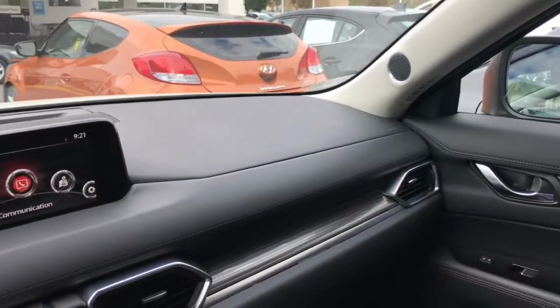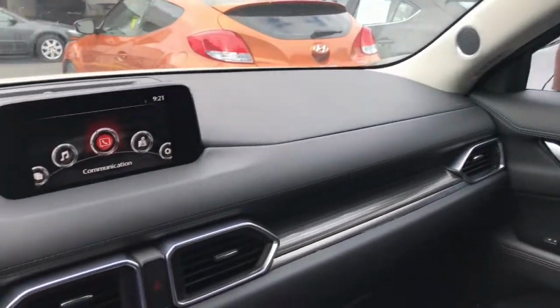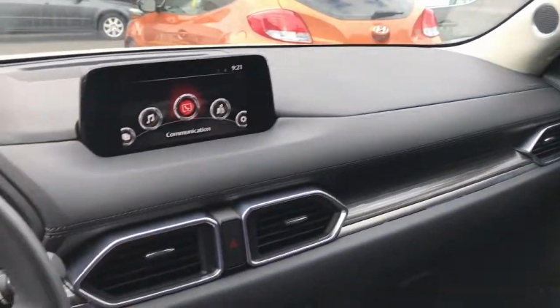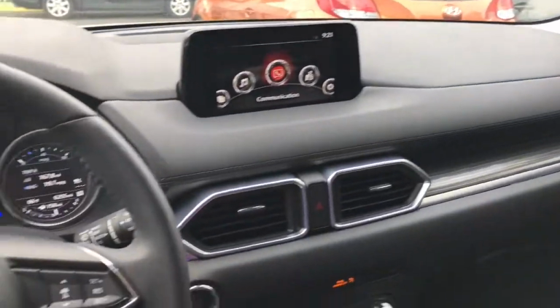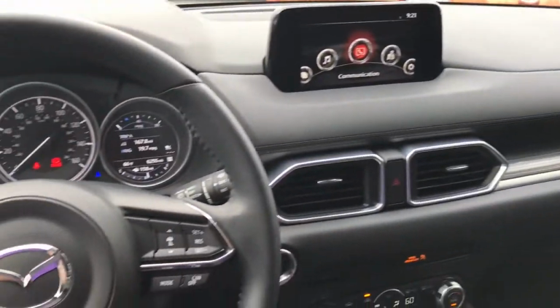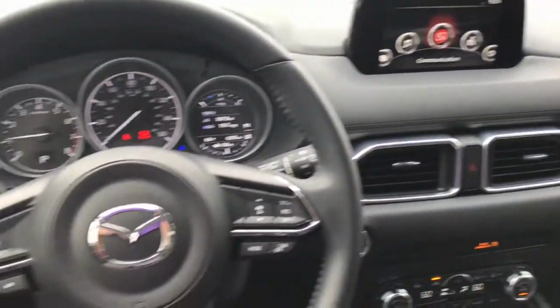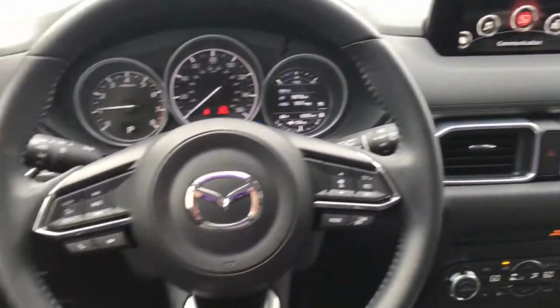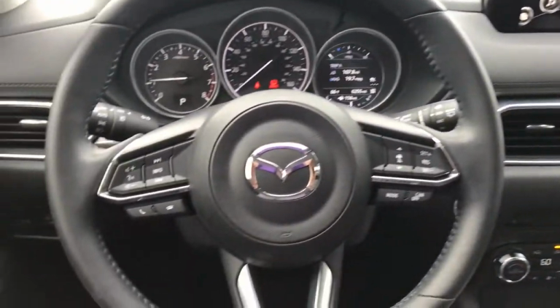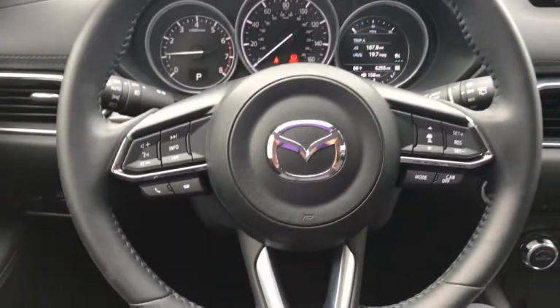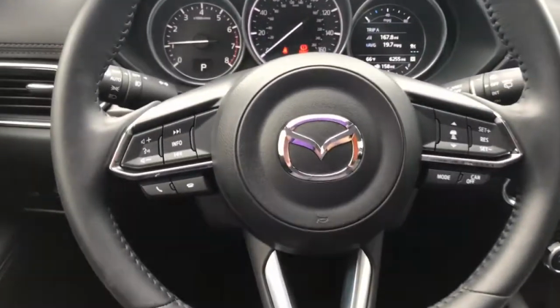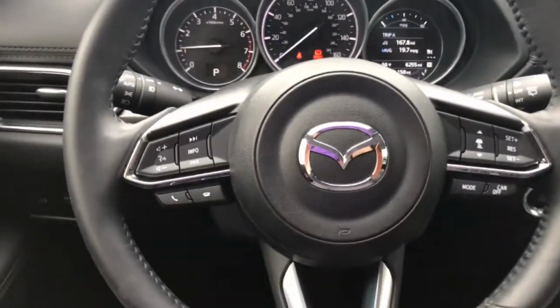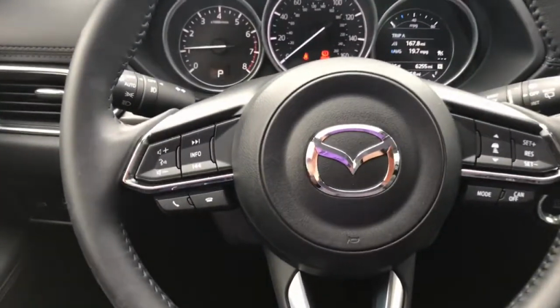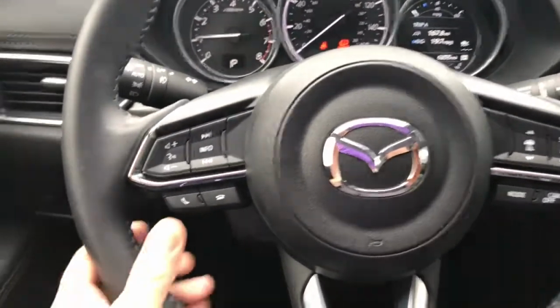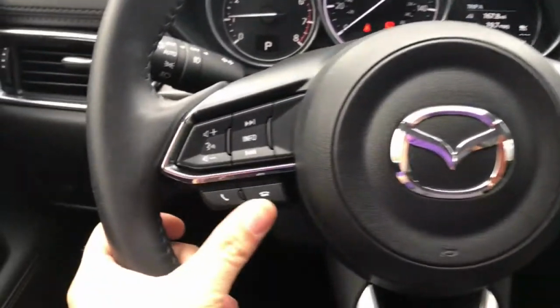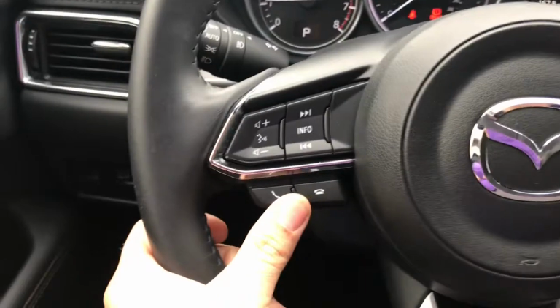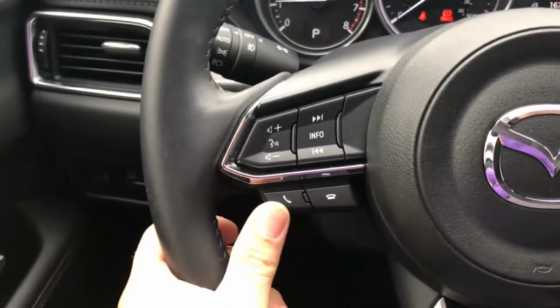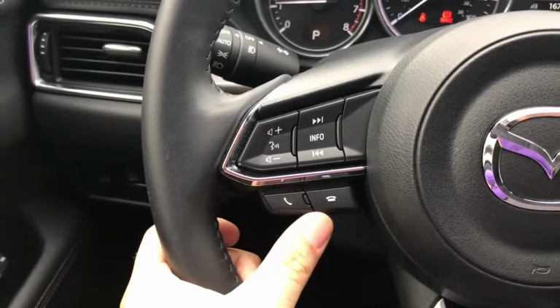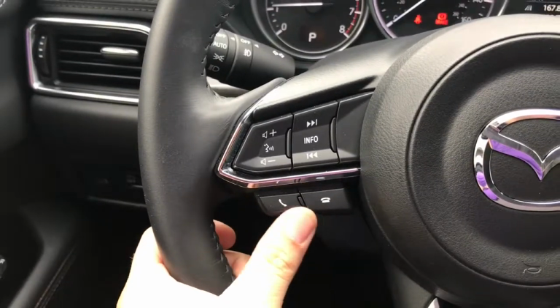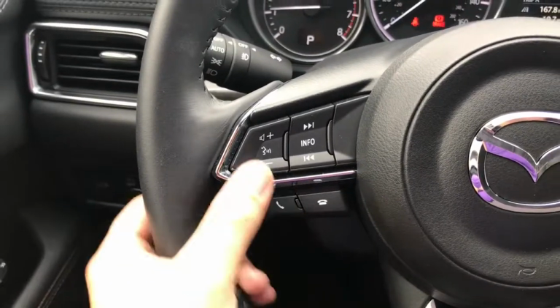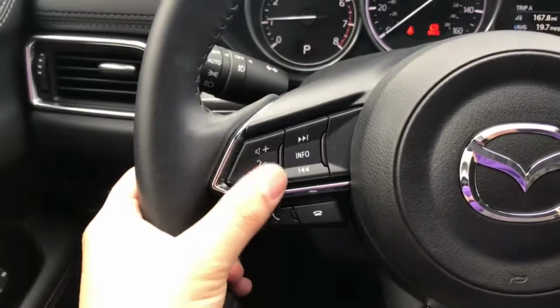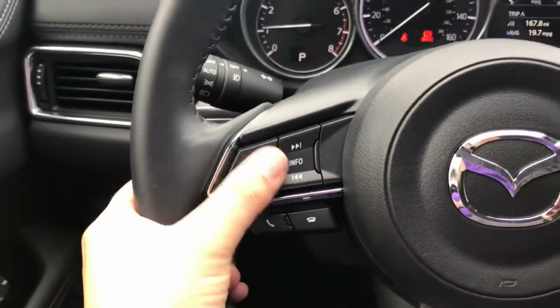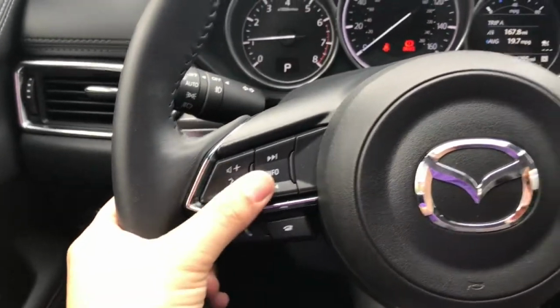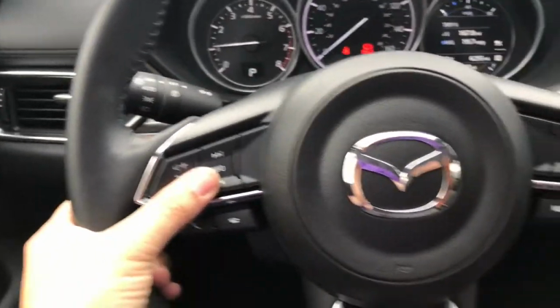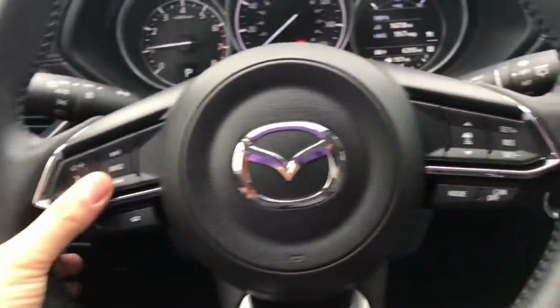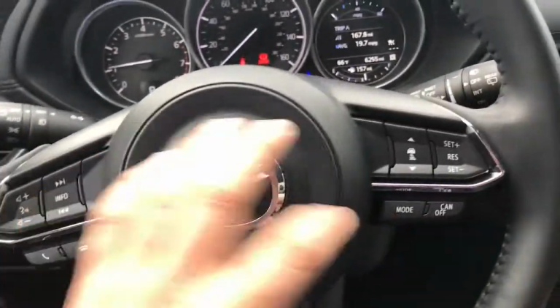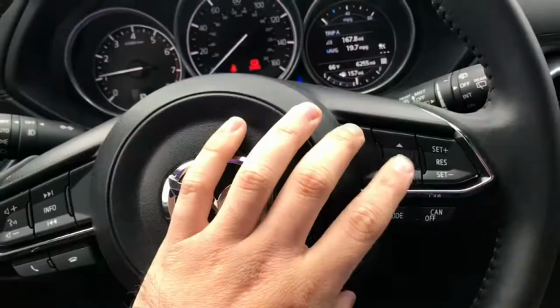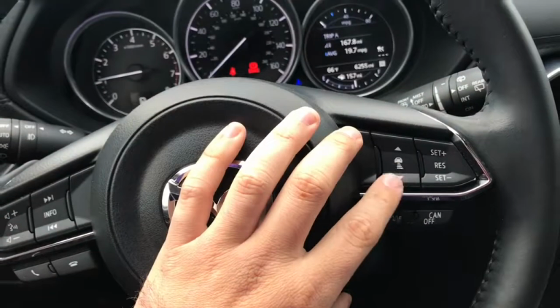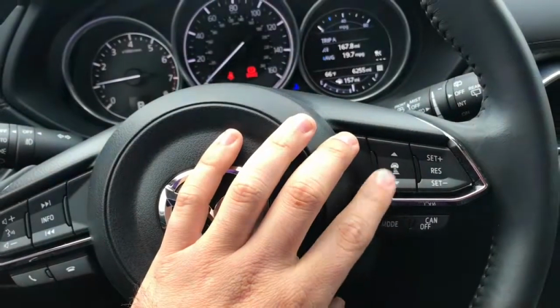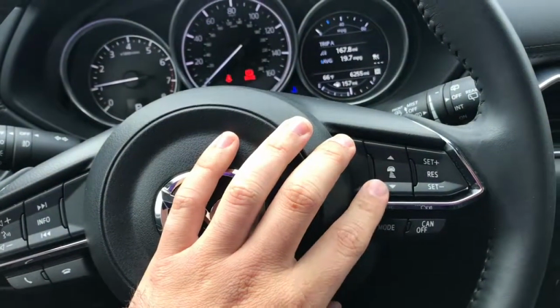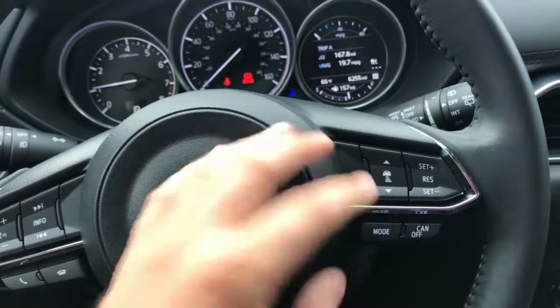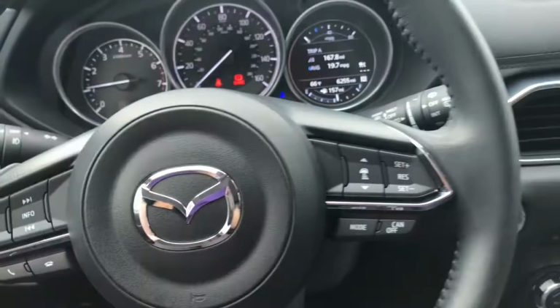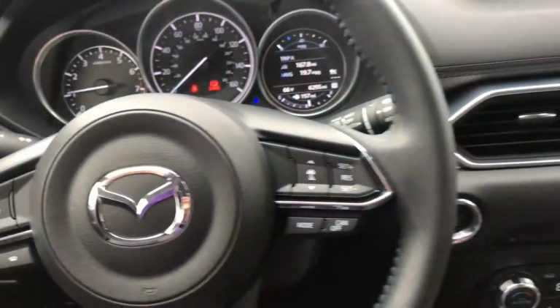Here's a look on the inside of your vehicle. Here's your steering wheel with everything at your fingertips — you can answer and hang up phone calls, change the volume and the station, and also set your adaptive cruise control right here.